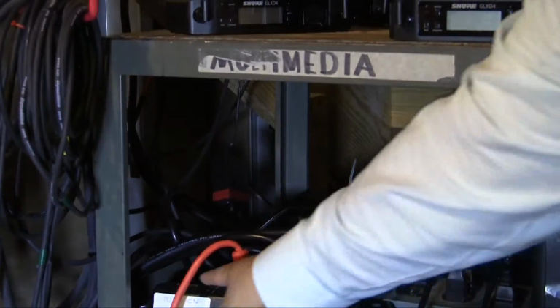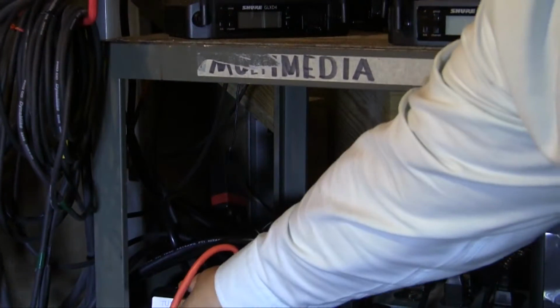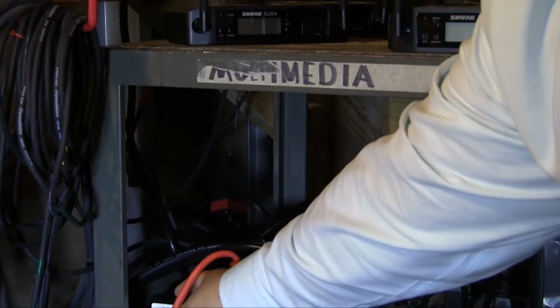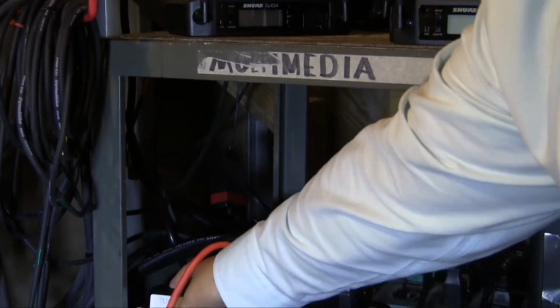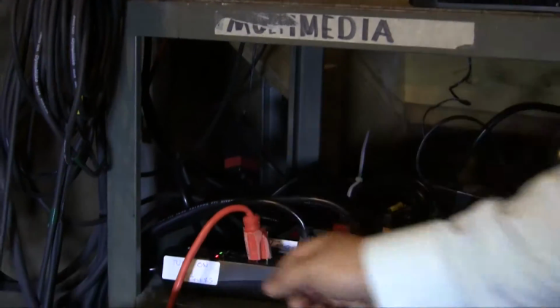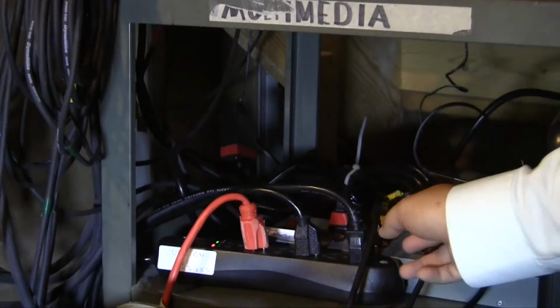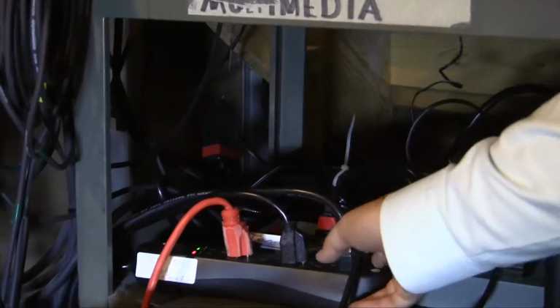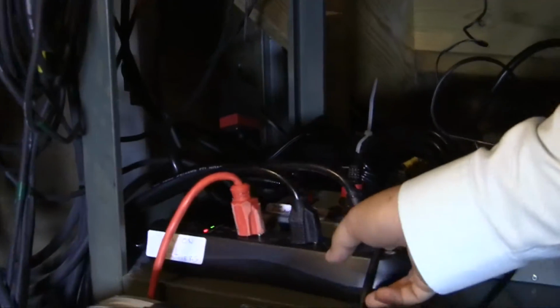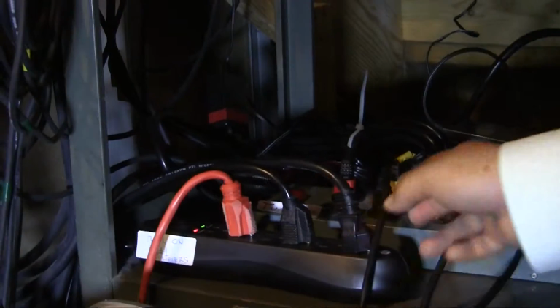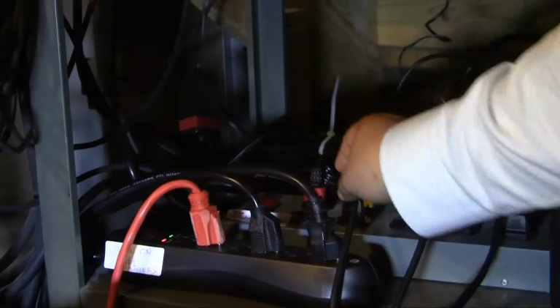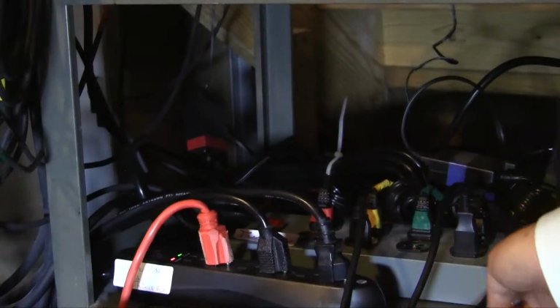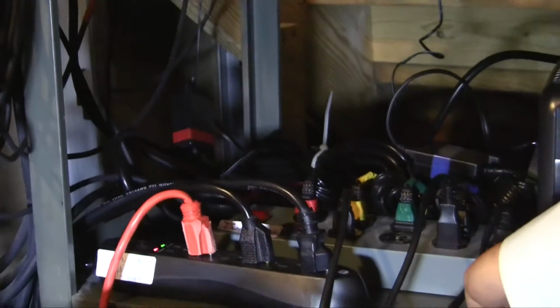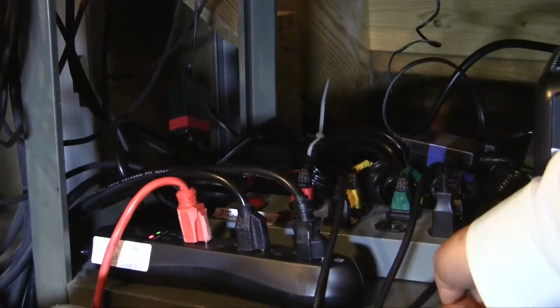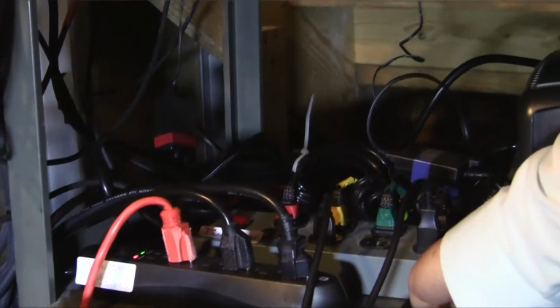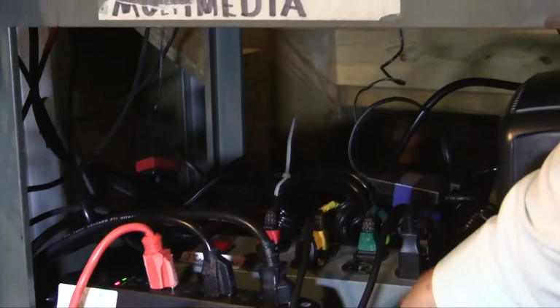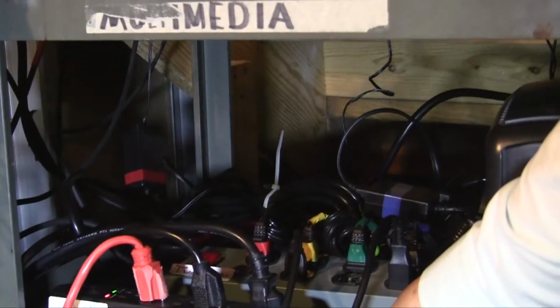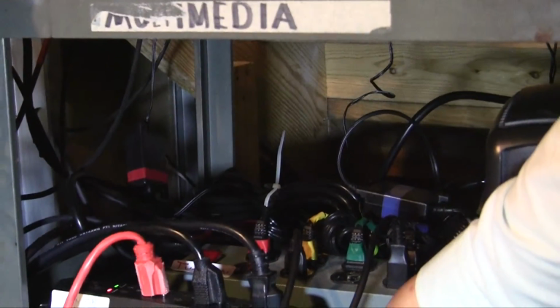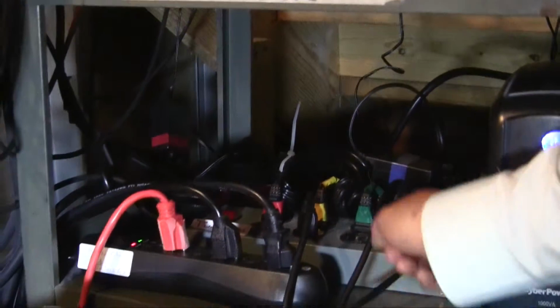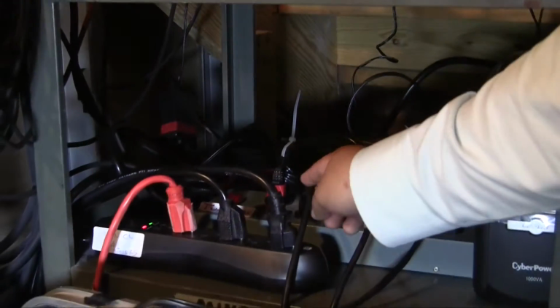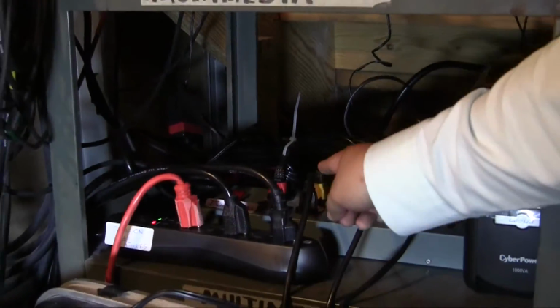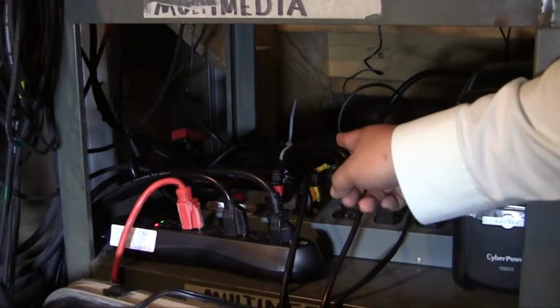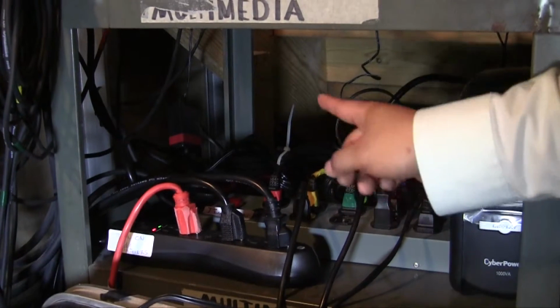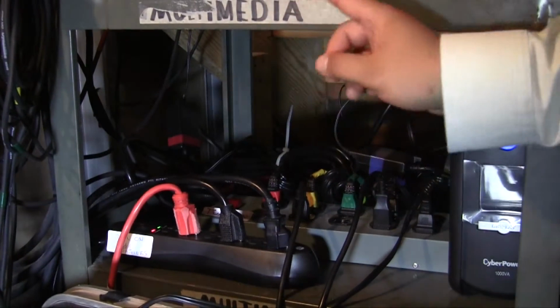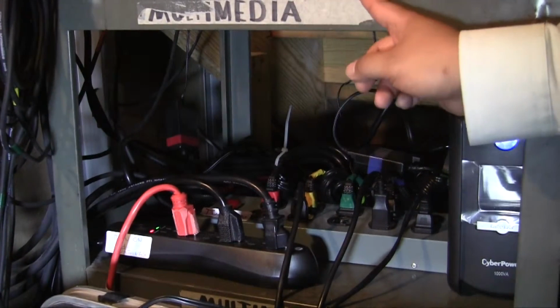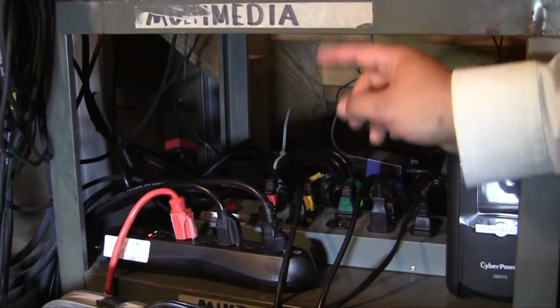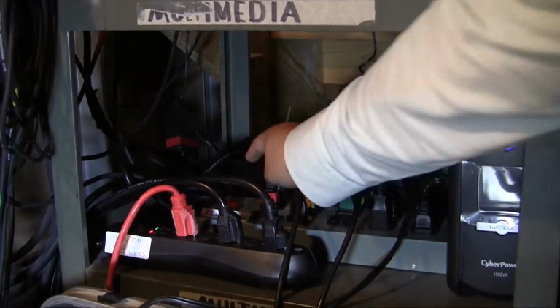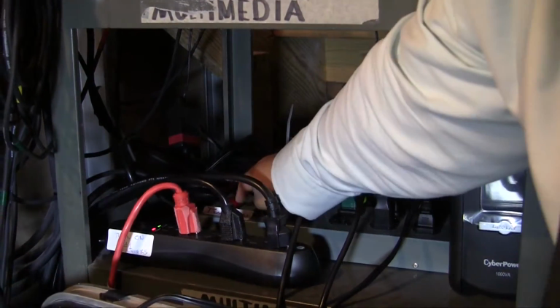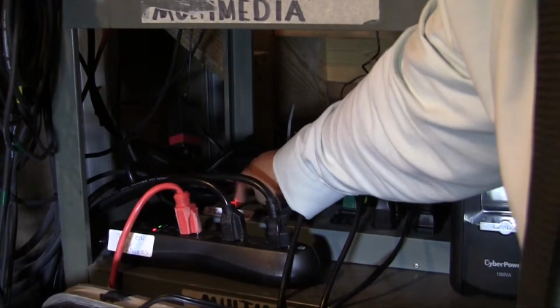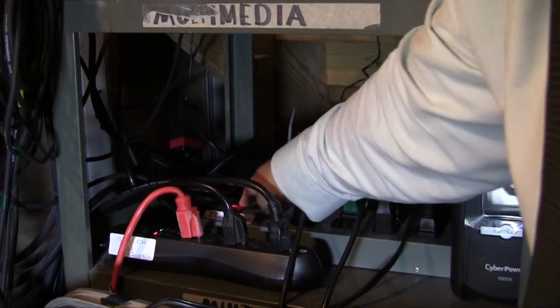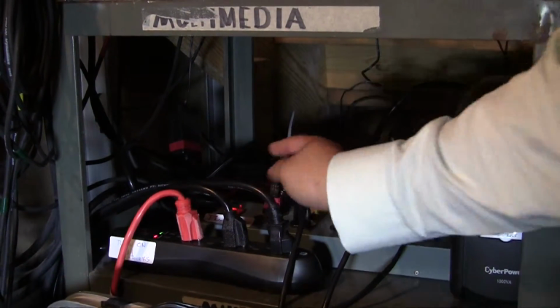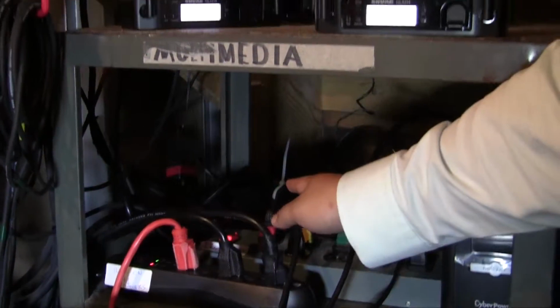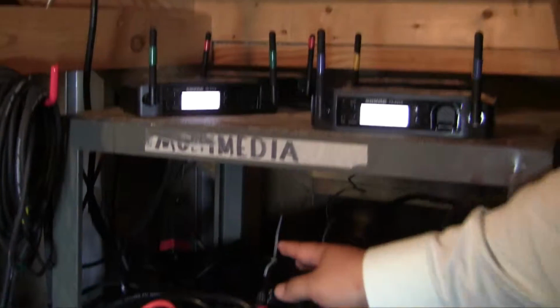We'll turn this on right here, and then next we'll turn on this big grey power strip here in the back. This will turn on the power for the receivers for the wireless mics. Flip that and the light's on.